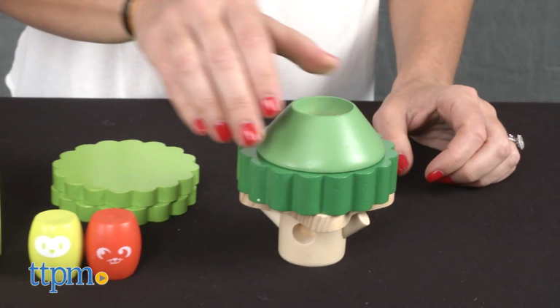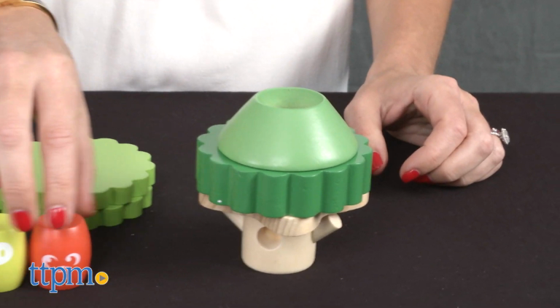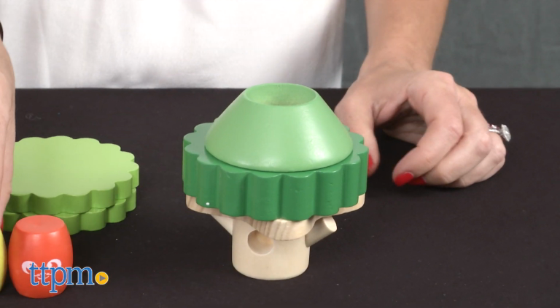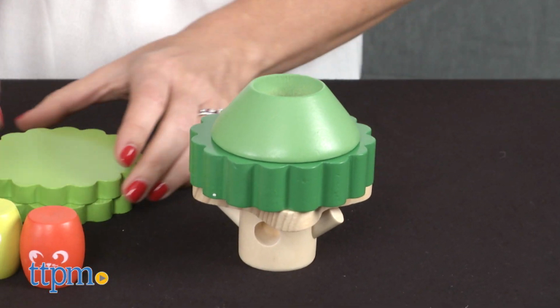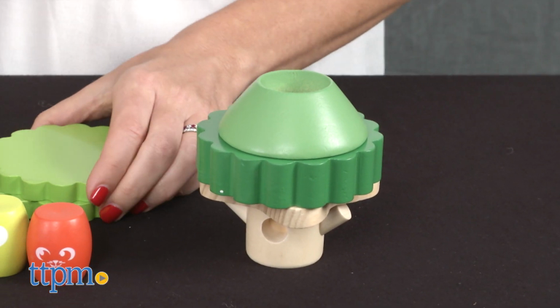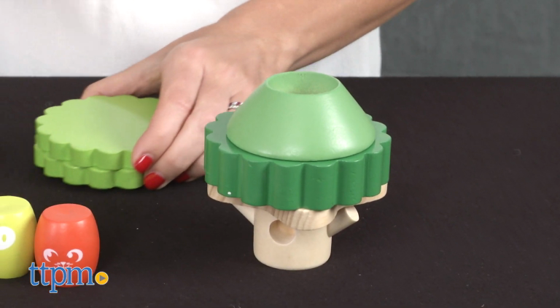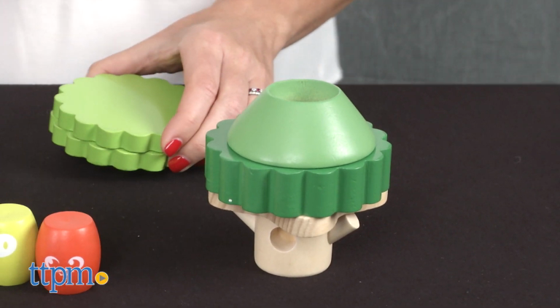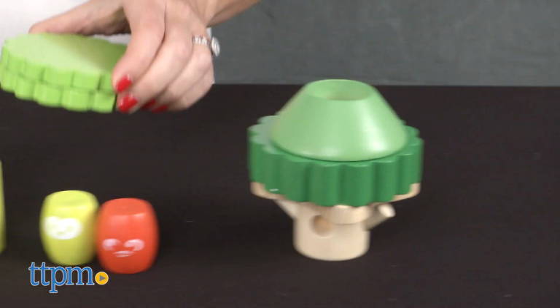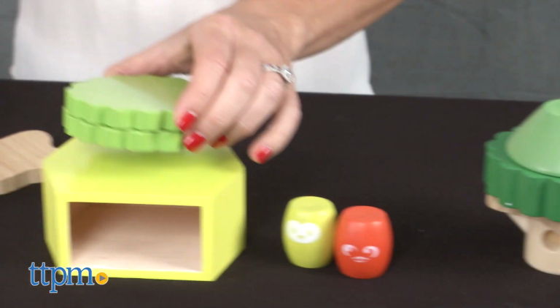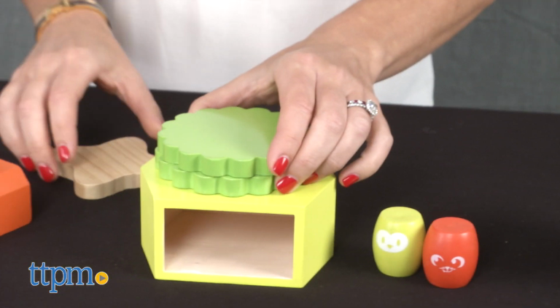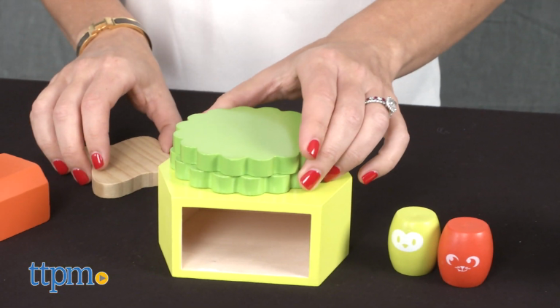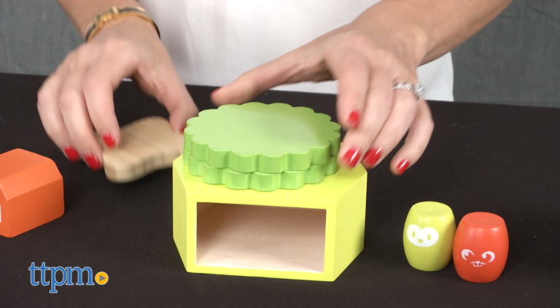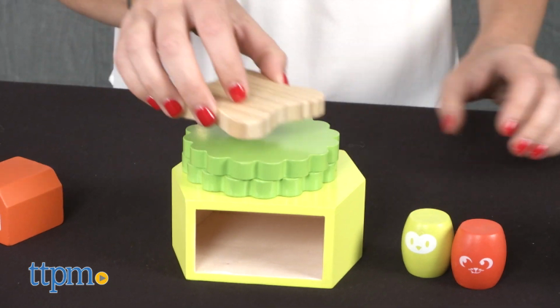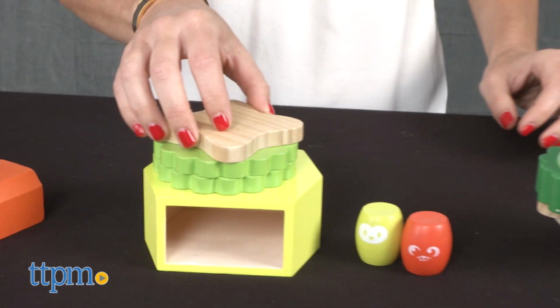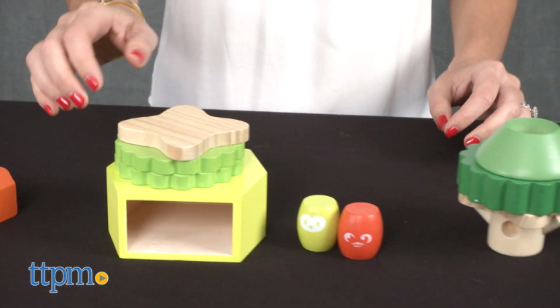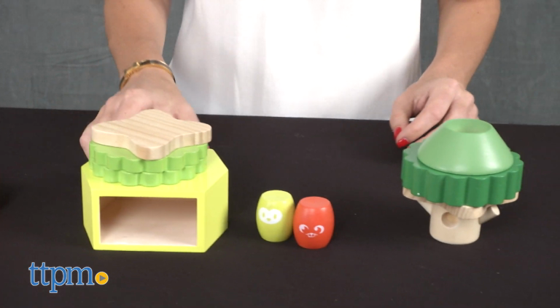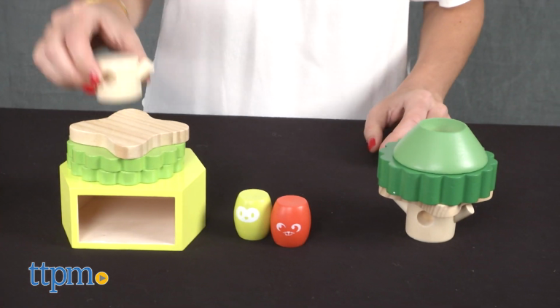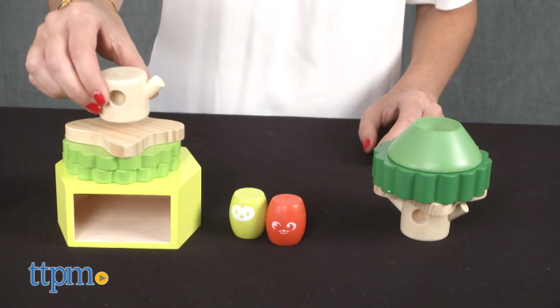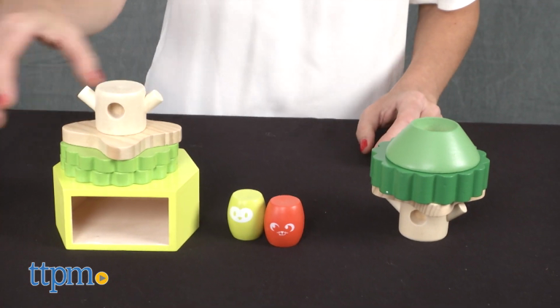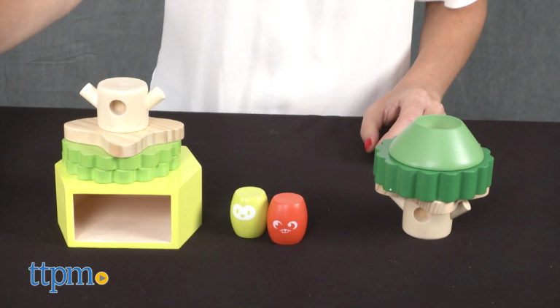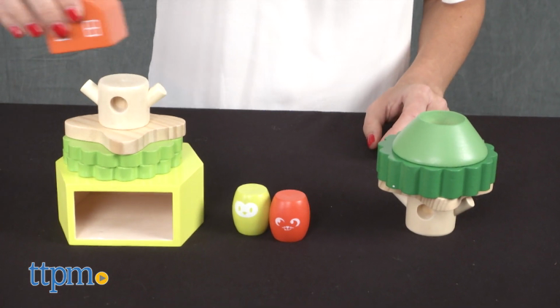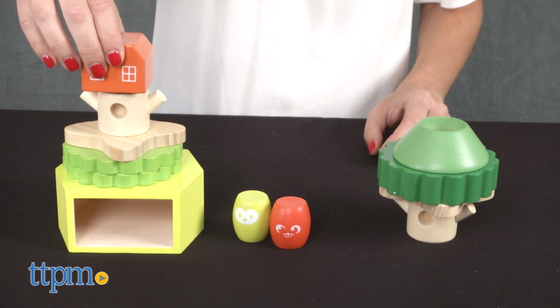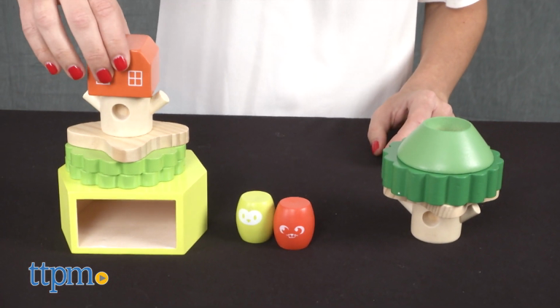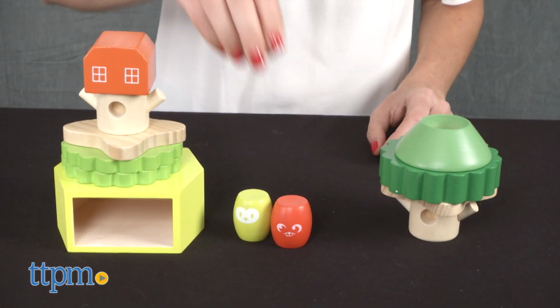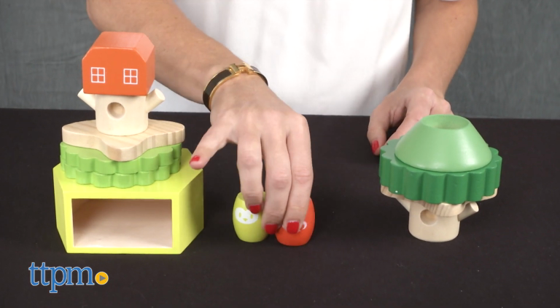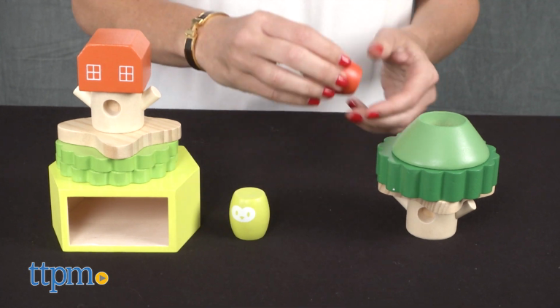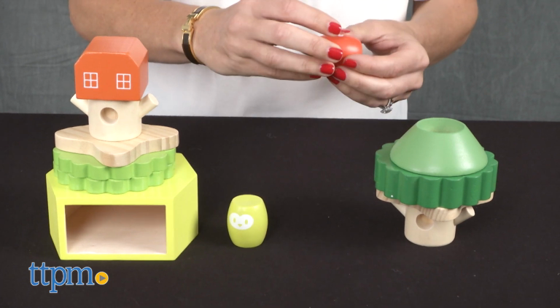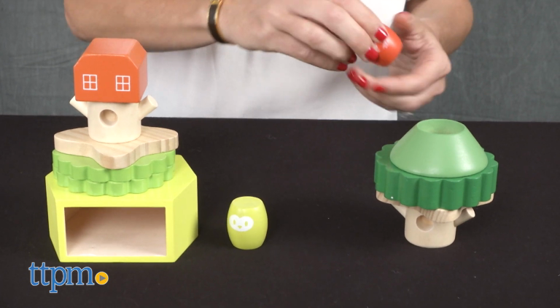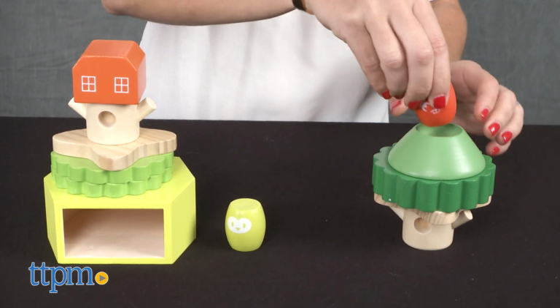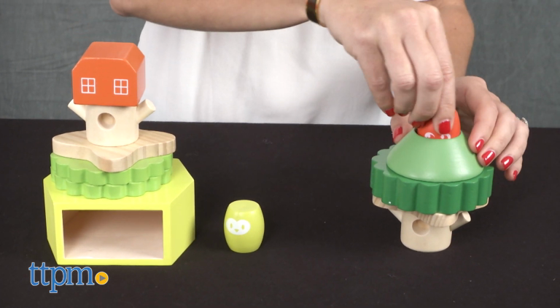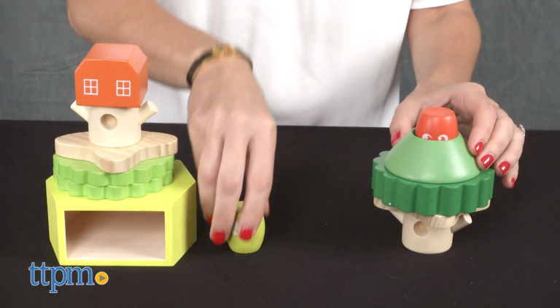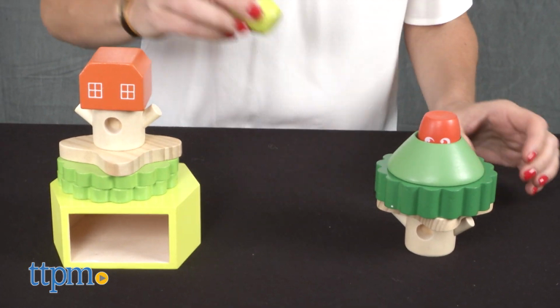They can arrange and rearrange the pieces over and over again because there's no right or wrong way to build. Well made and cute to look at, the Treehouse Stack-Up allows toddlers to use their imaginations while working on fine motor skills.